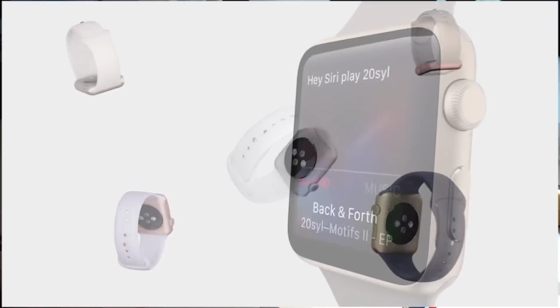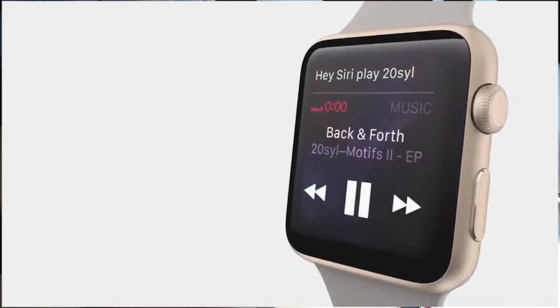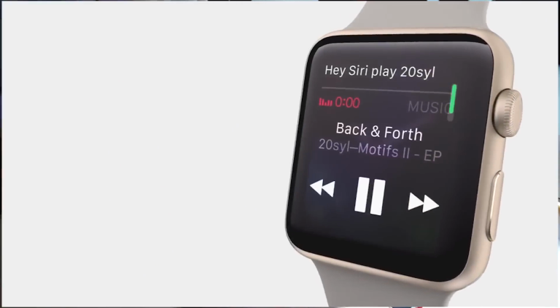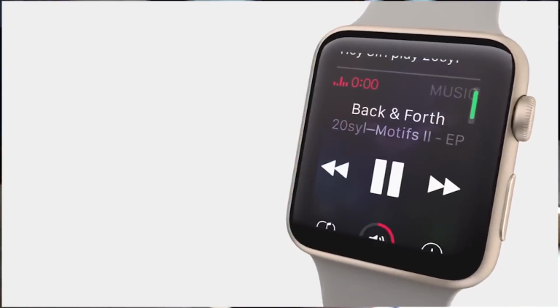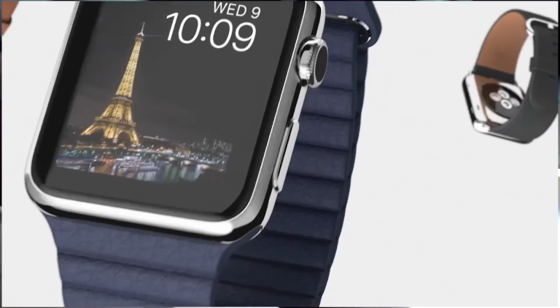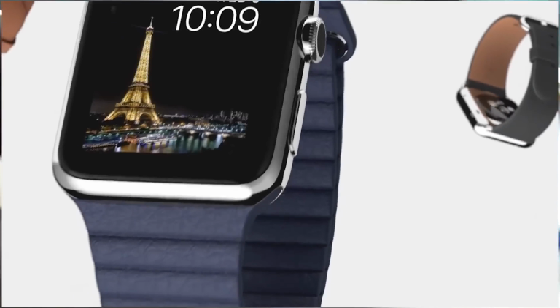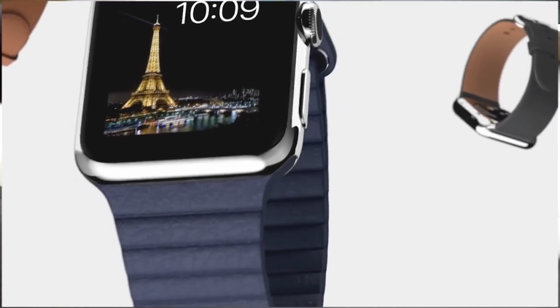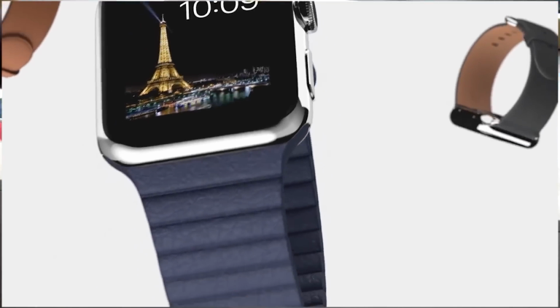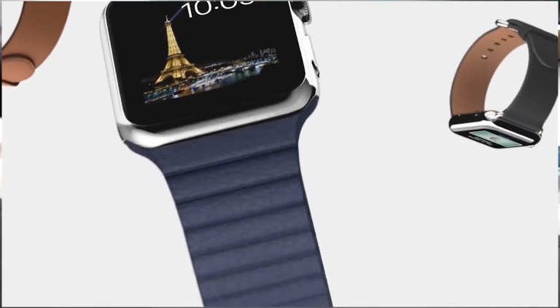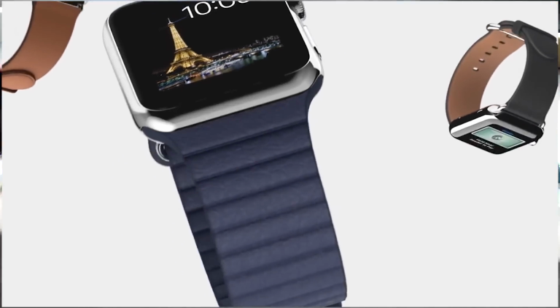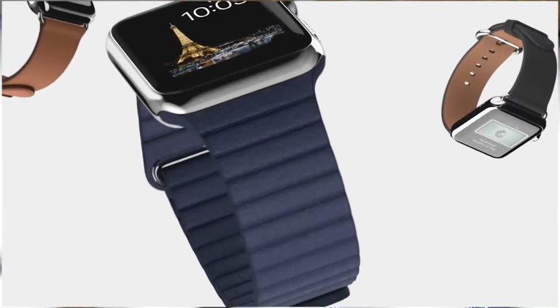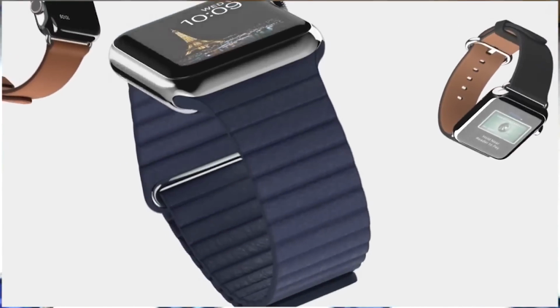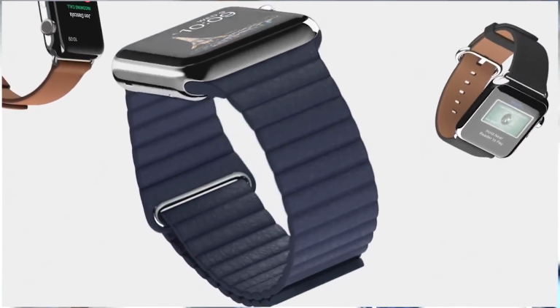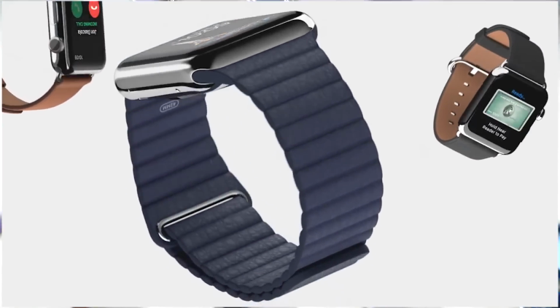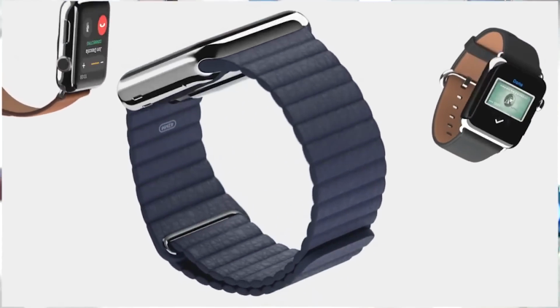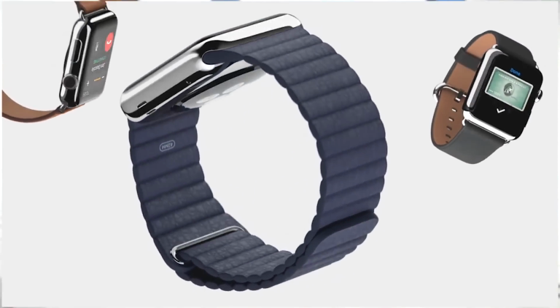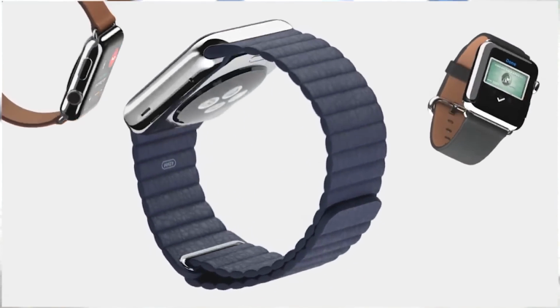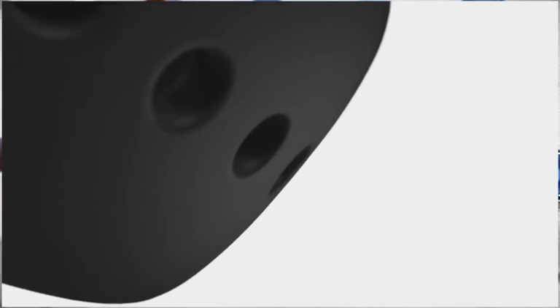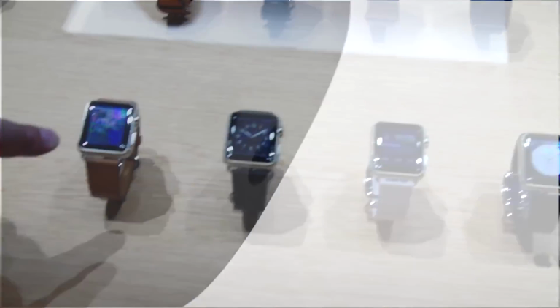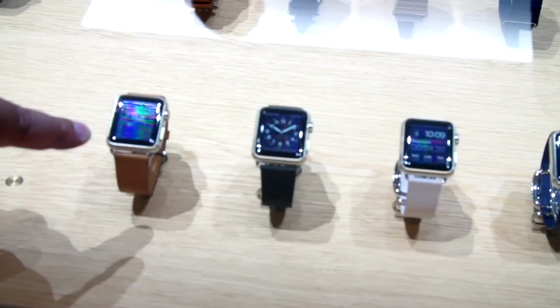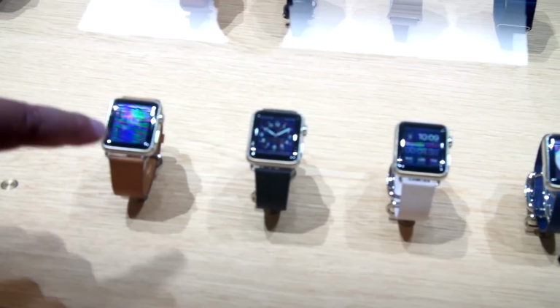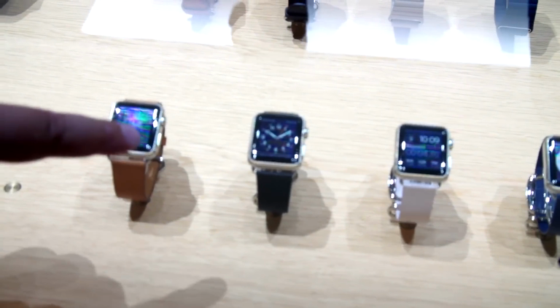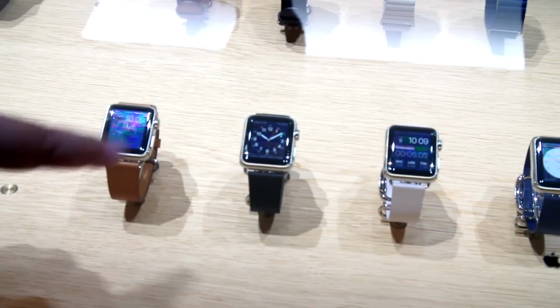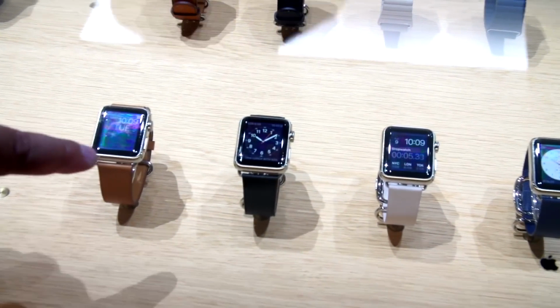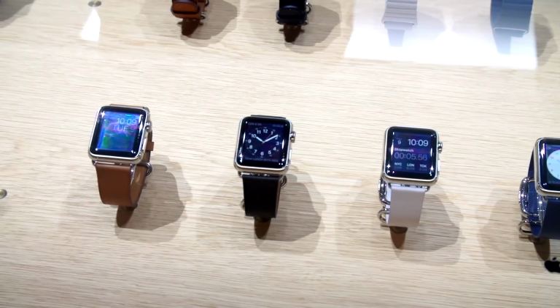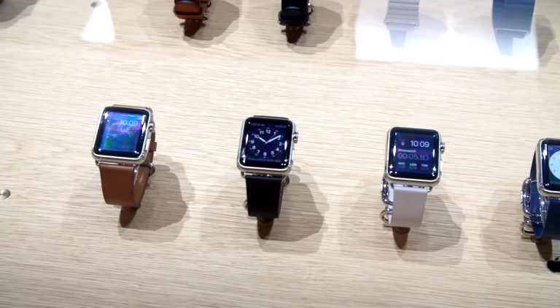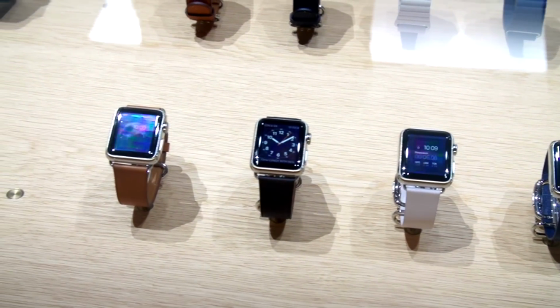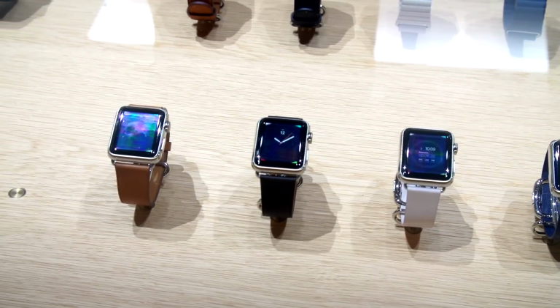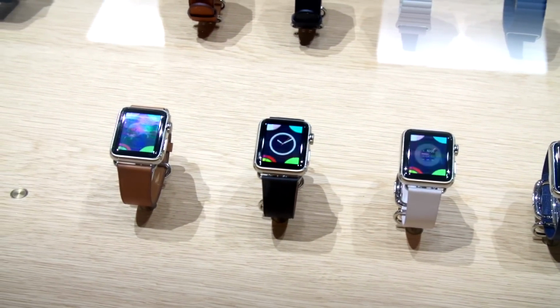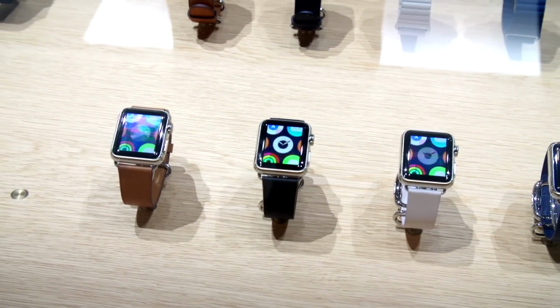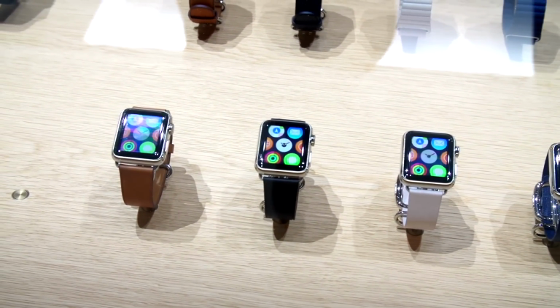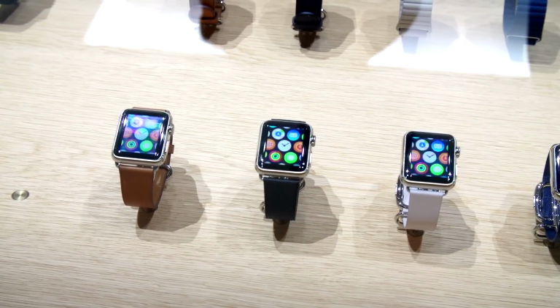In addition to the new colors of sport band, they also have some new leathers. These are kind of a revamped classic leather band.